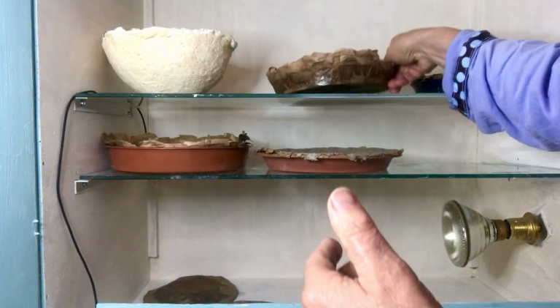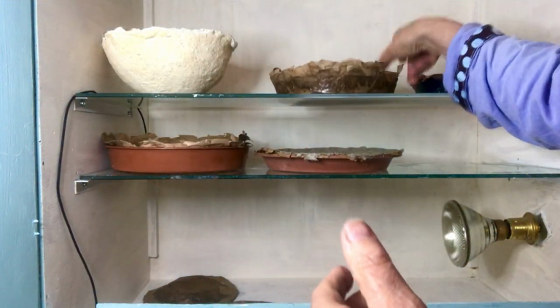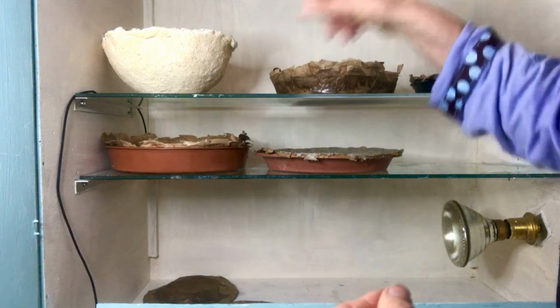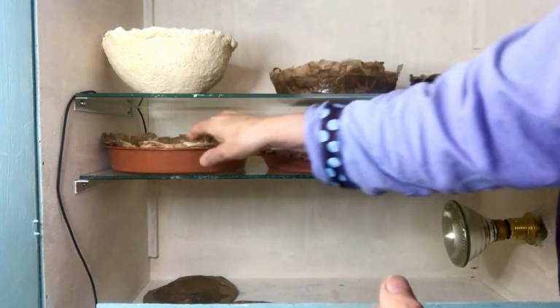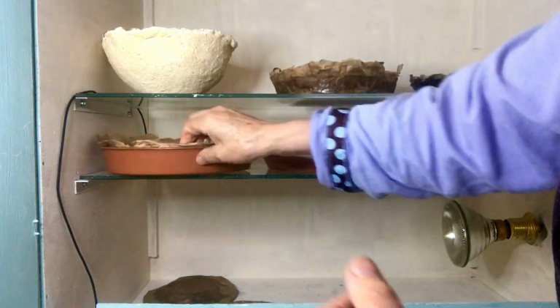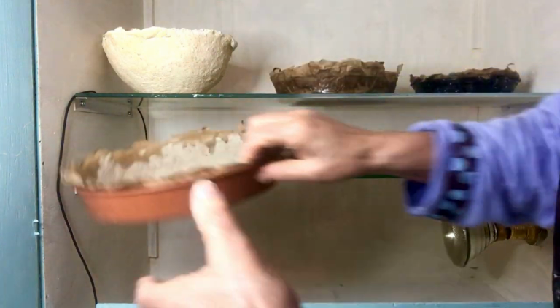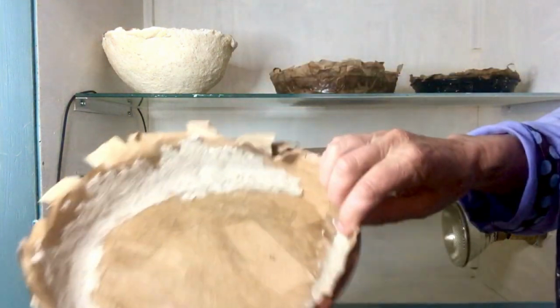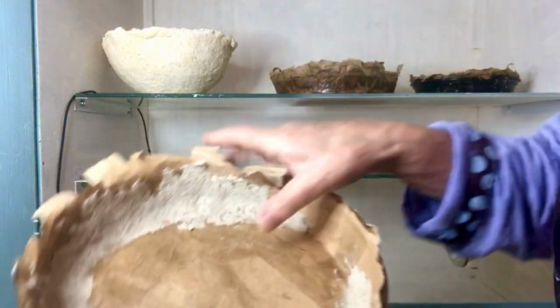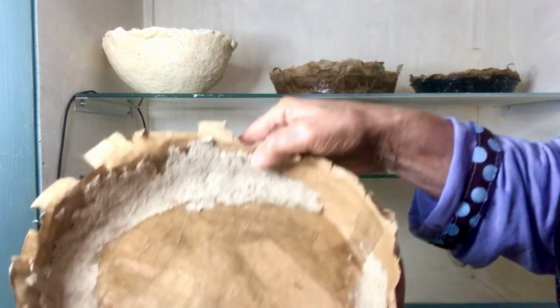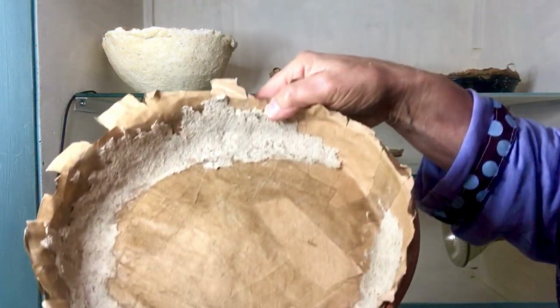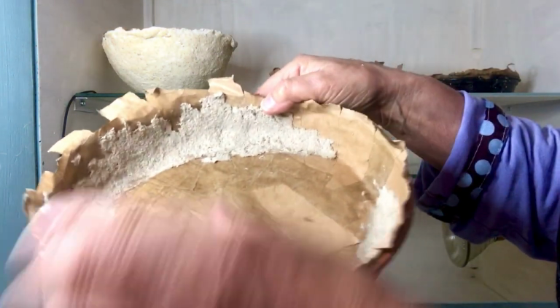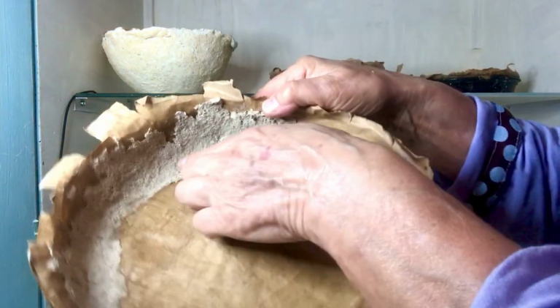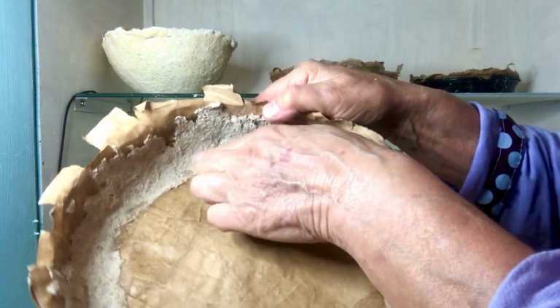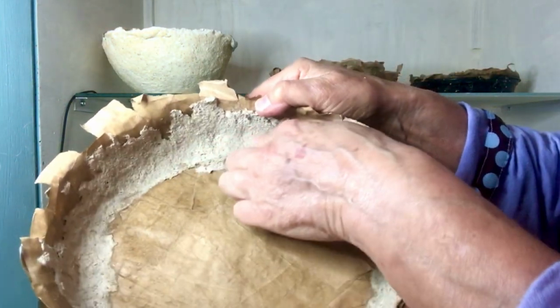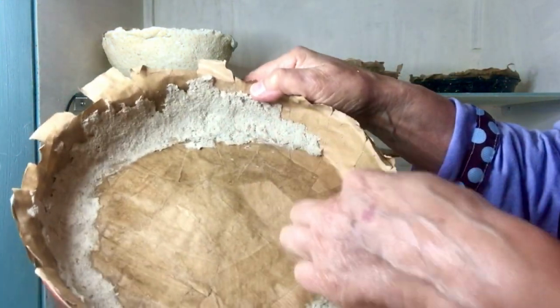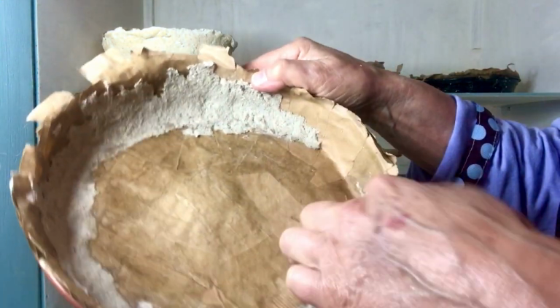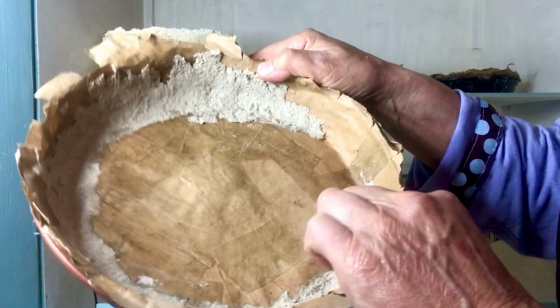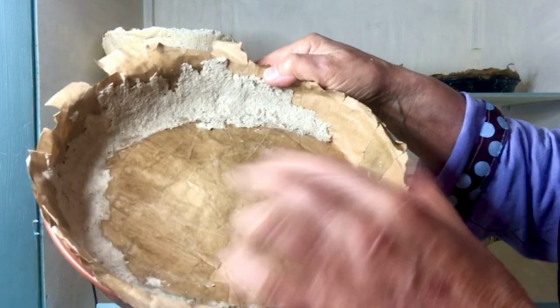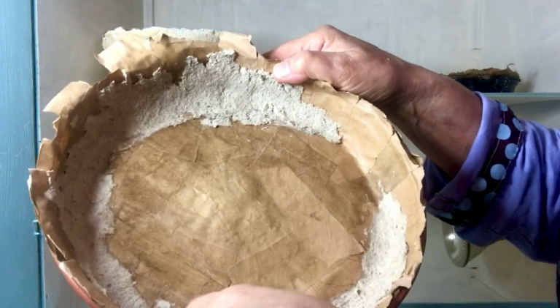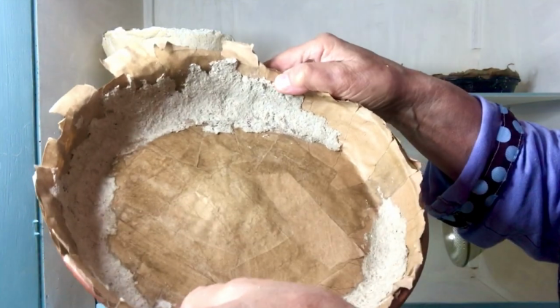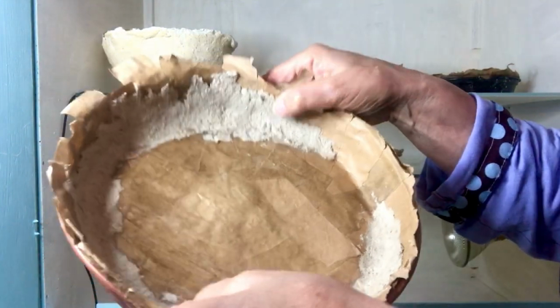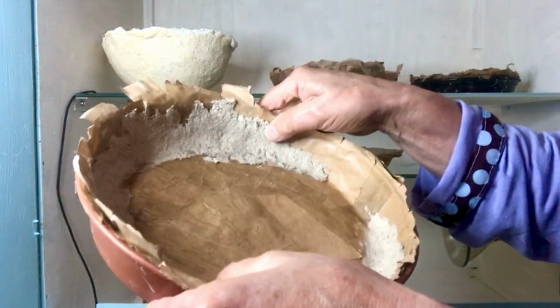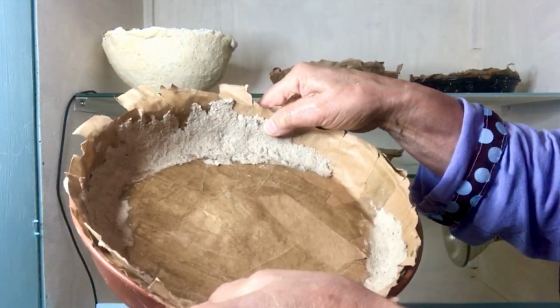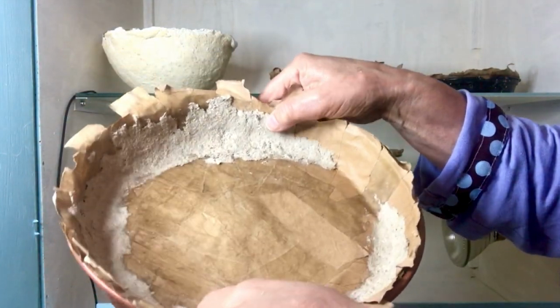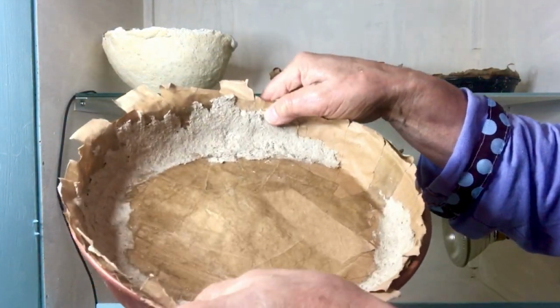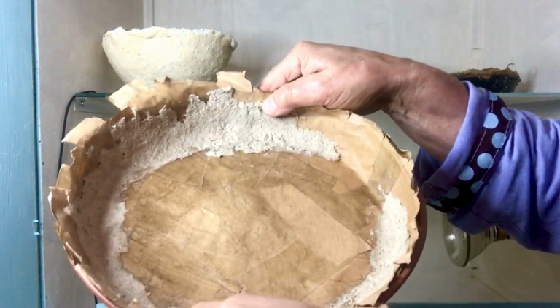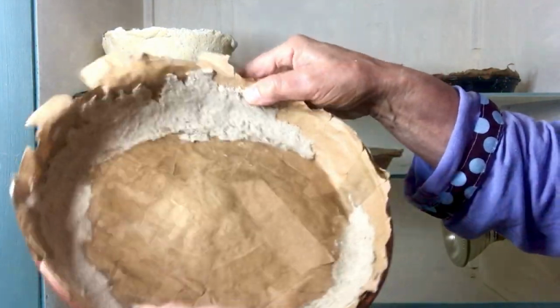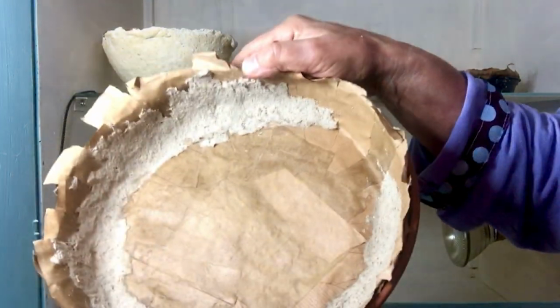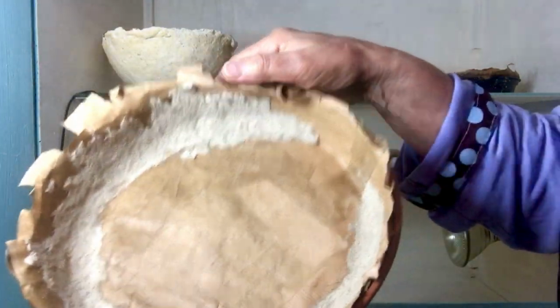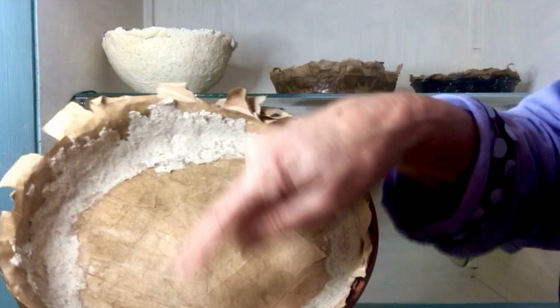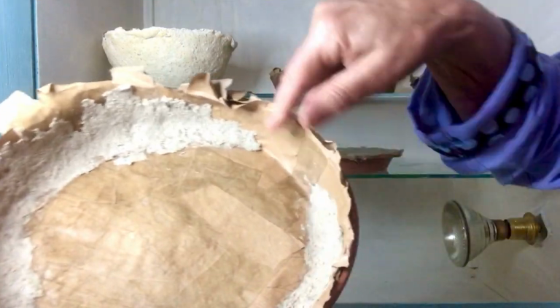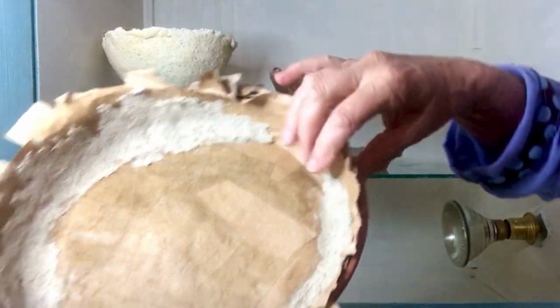That's one using up just the last bit of the papier-mâché pulp last night, and that hasn't got far. But you can do it in stages.